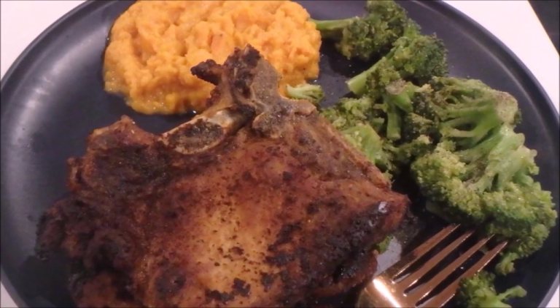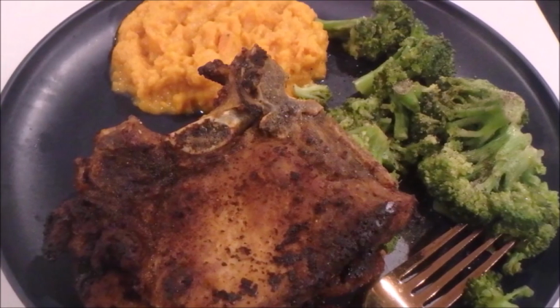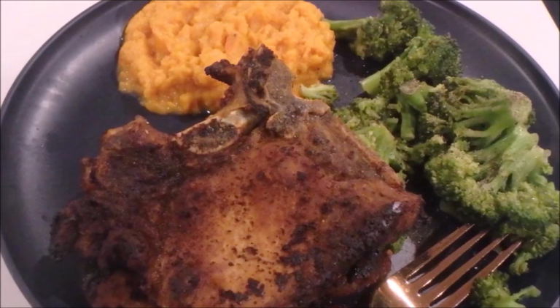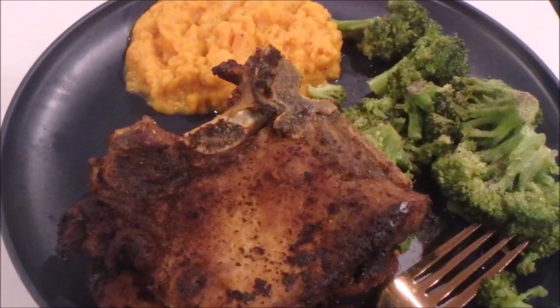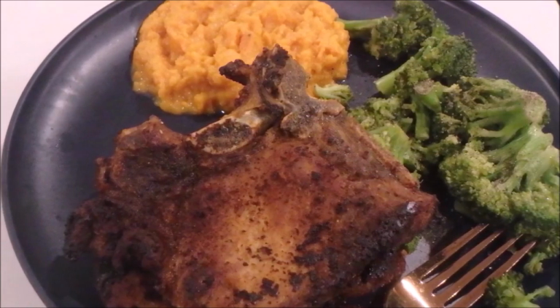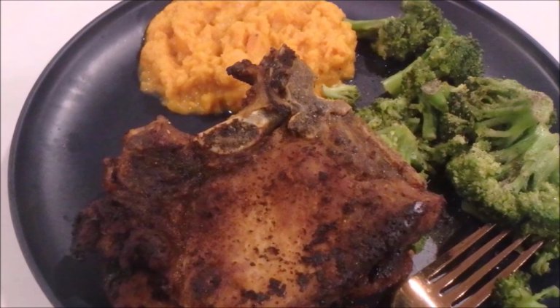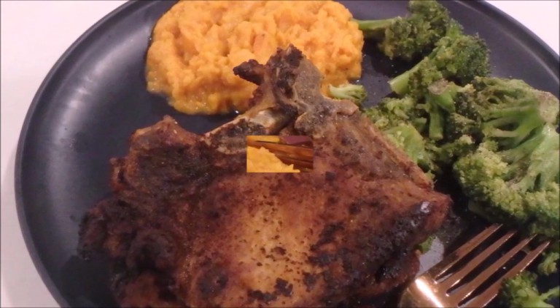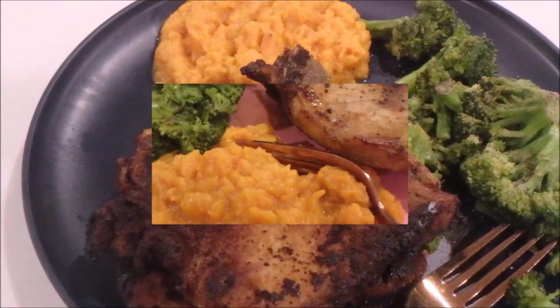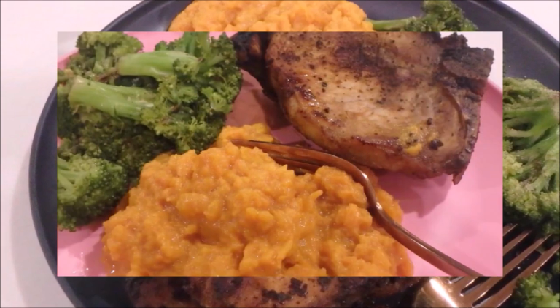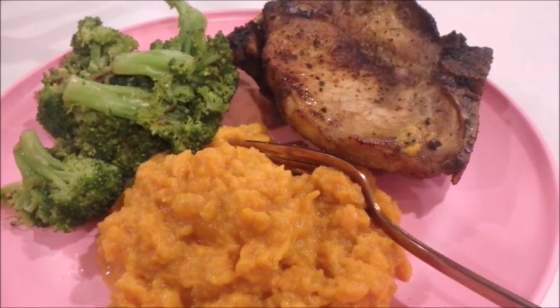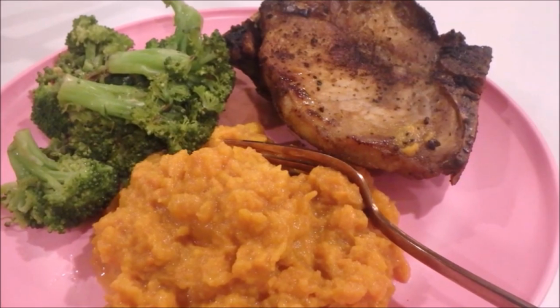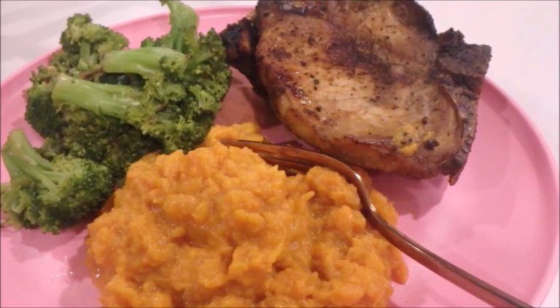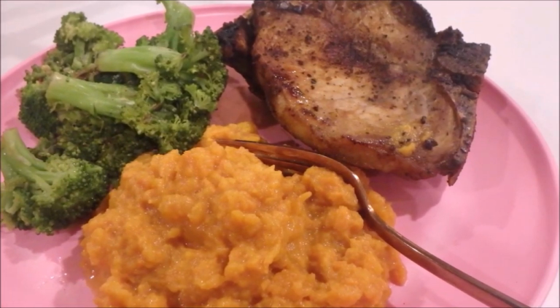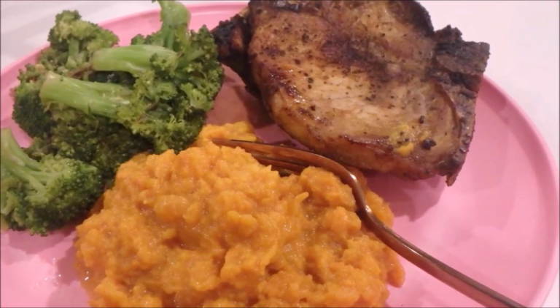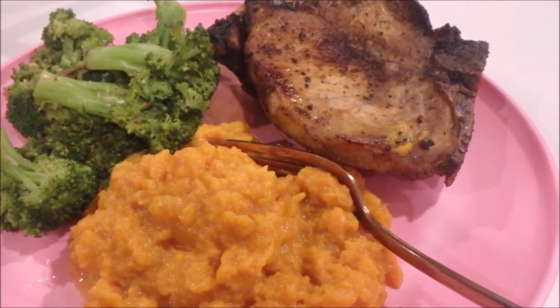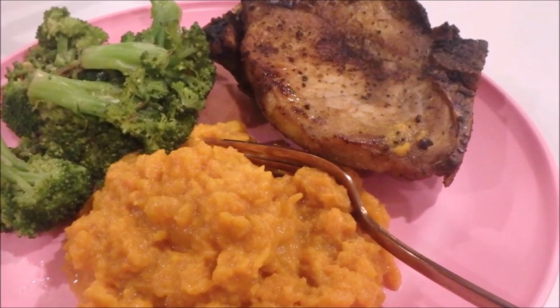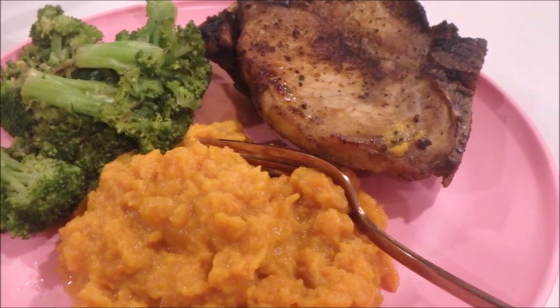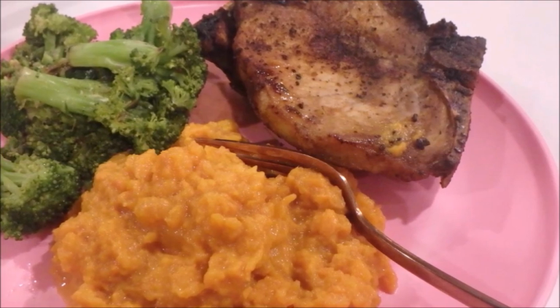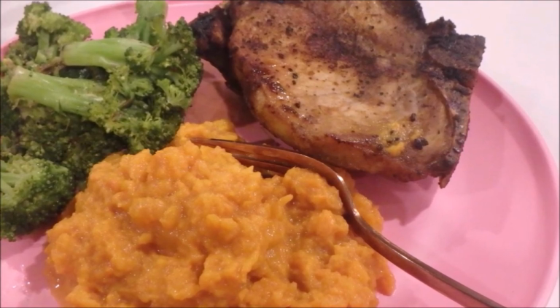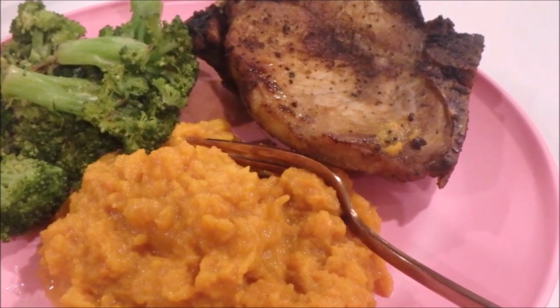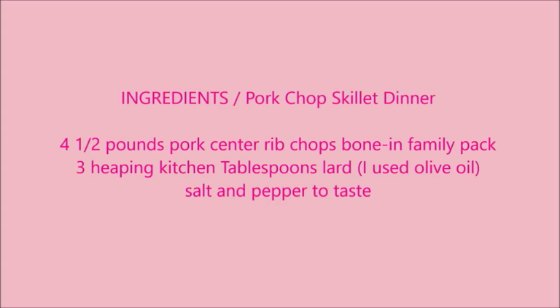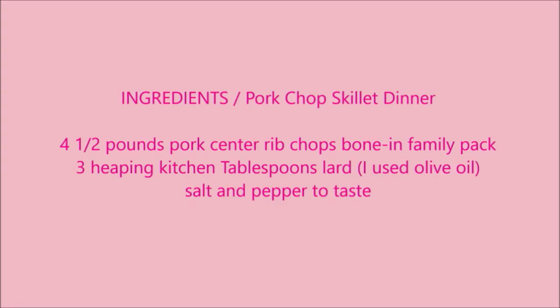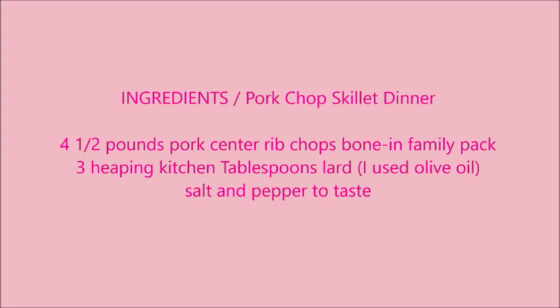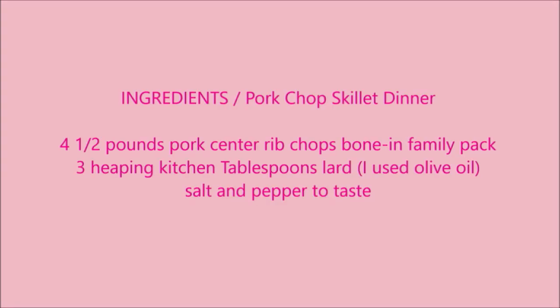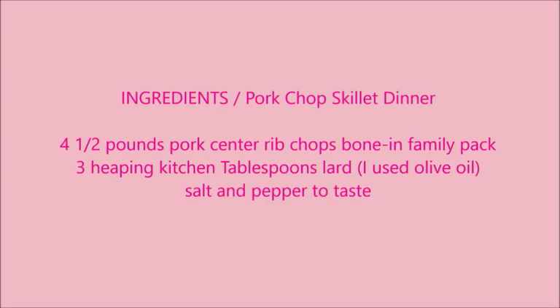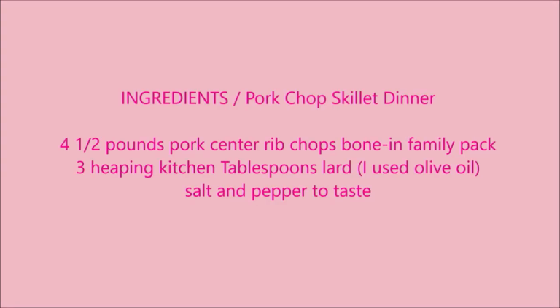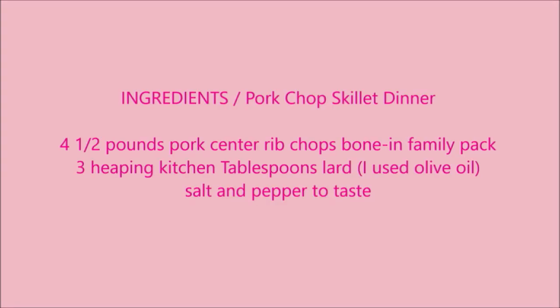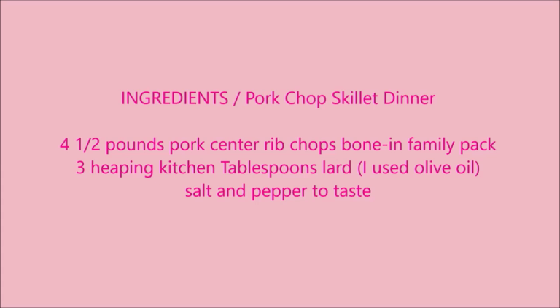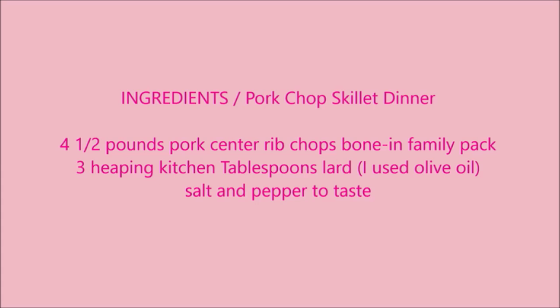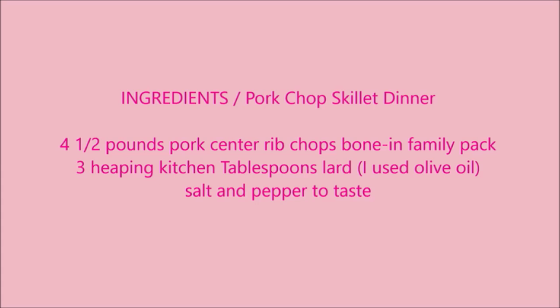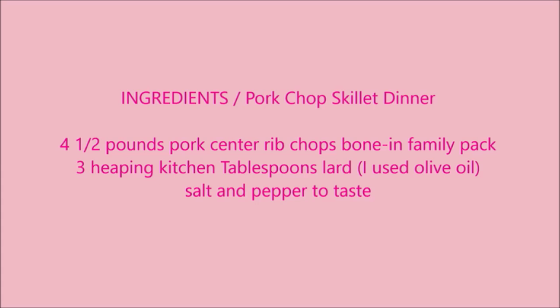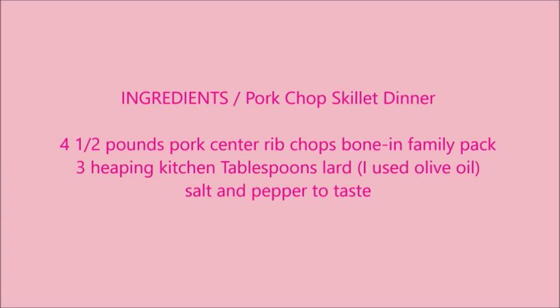Here's our finished plate with broccoli and mashed sweet potatoes. I just want to mention it said to season the pork chops with salt and pepper, which I did, but I also added Kinder's all-purpose seasoning and paprika.